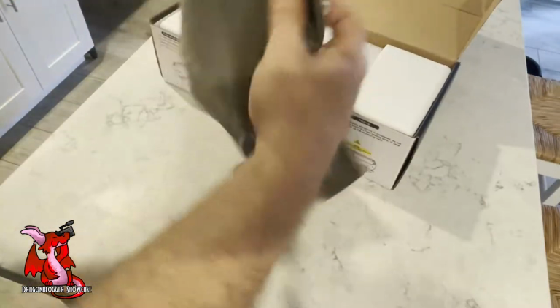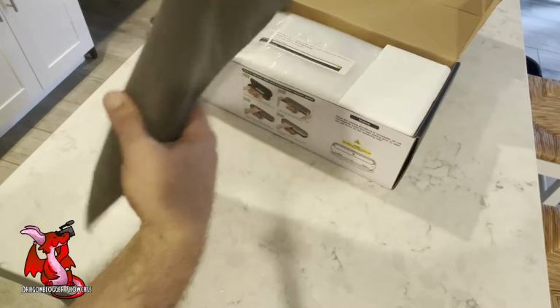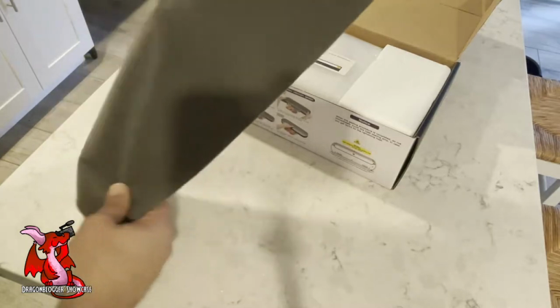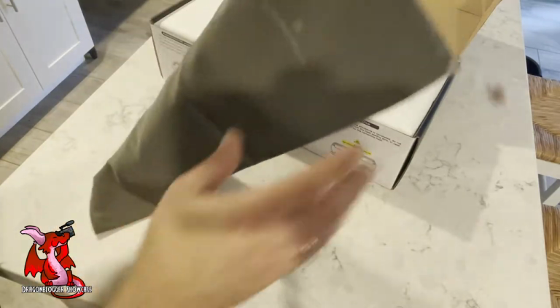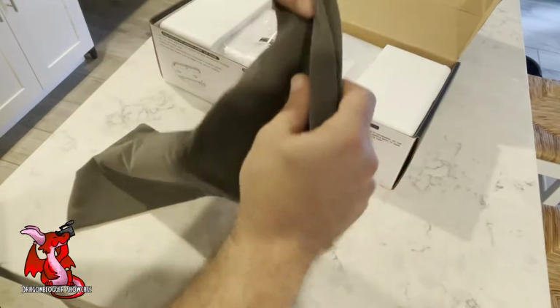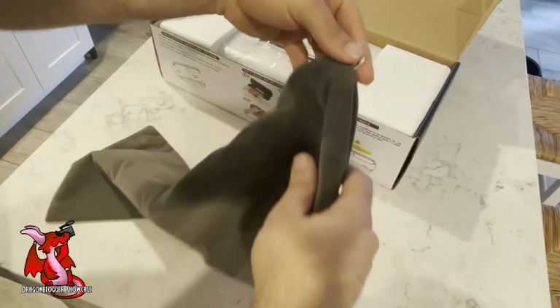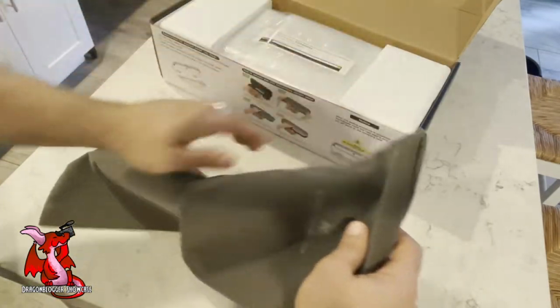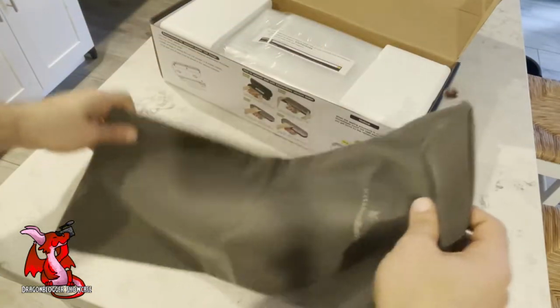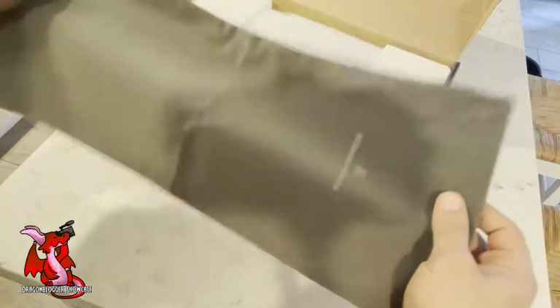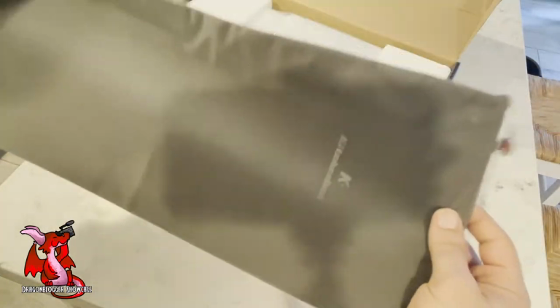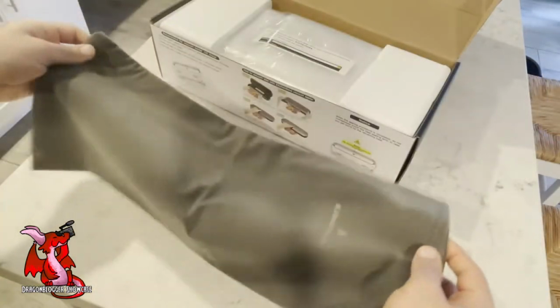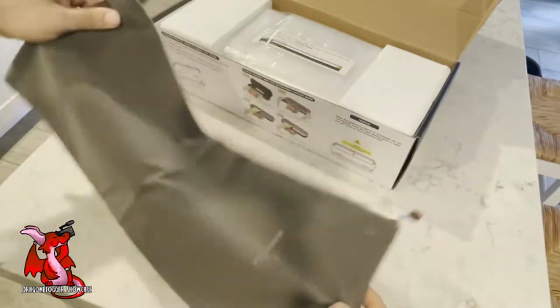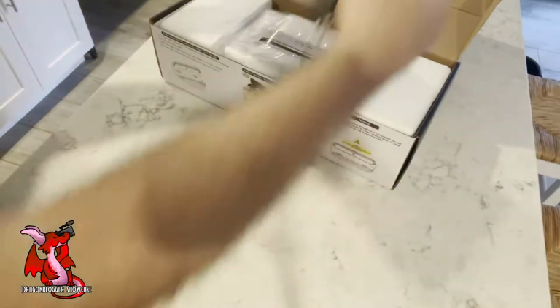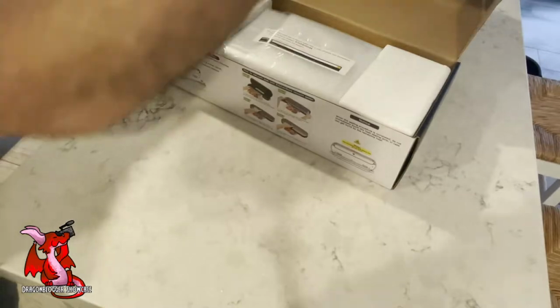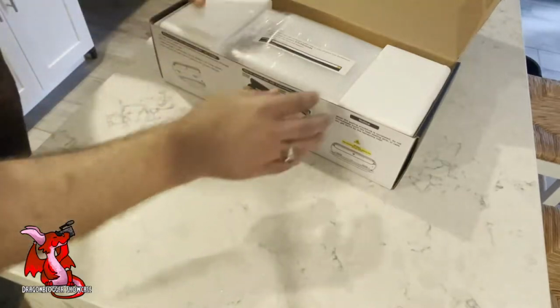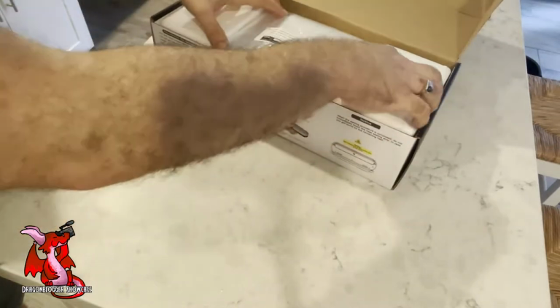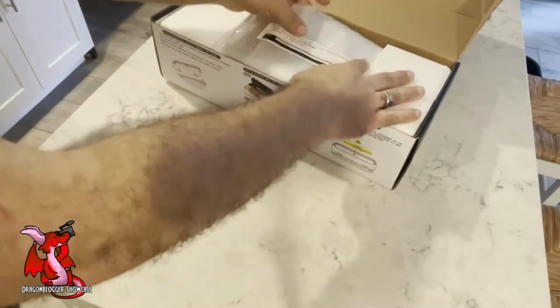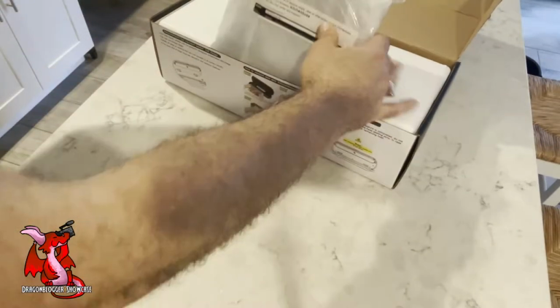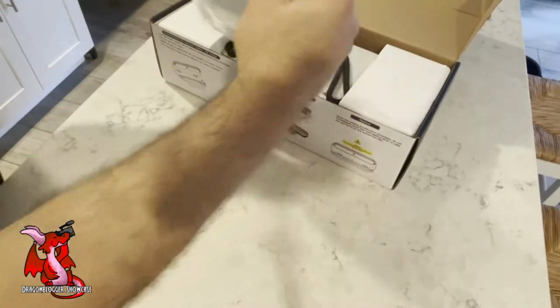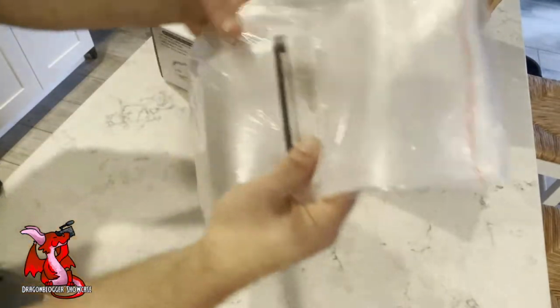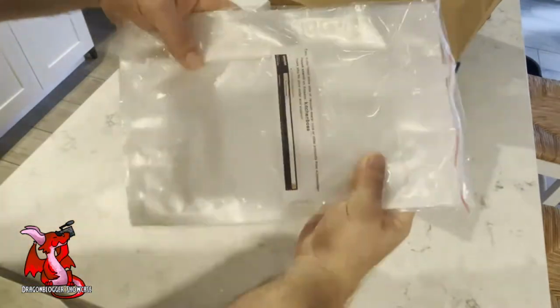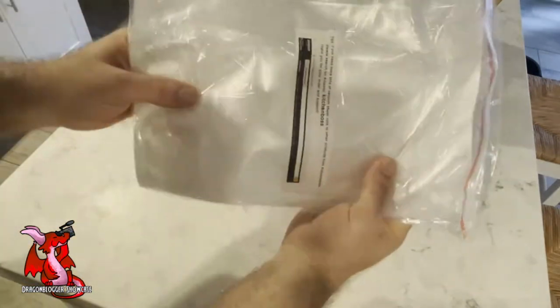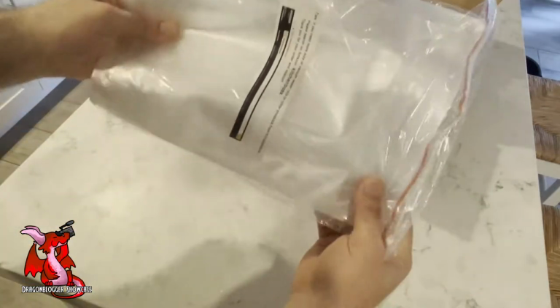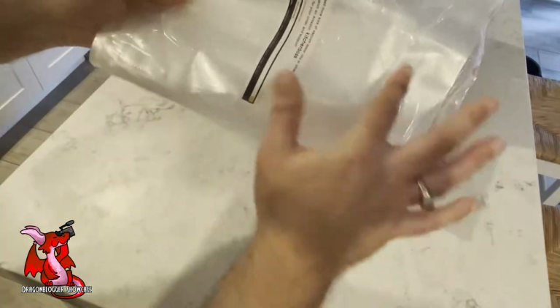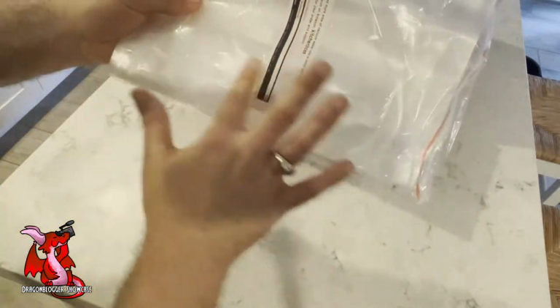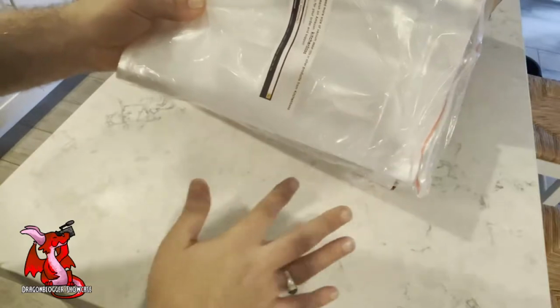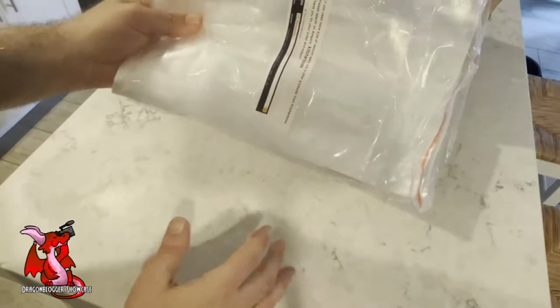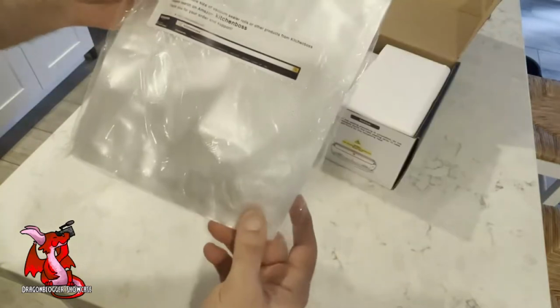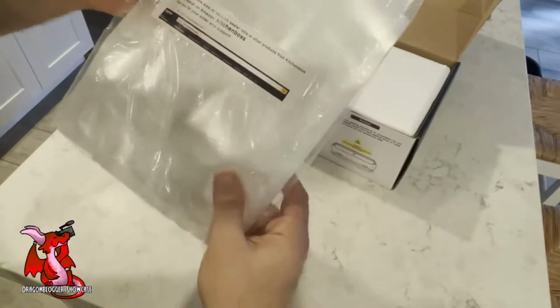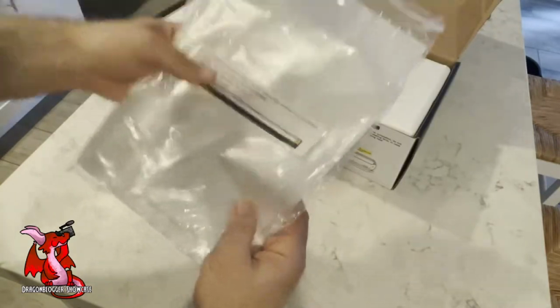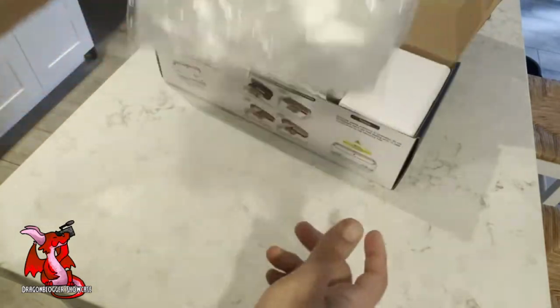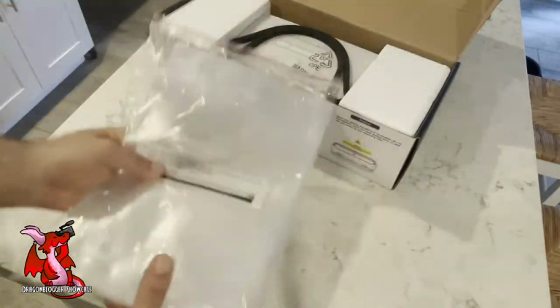Here is the travel bag — or bag to put it away in — to make sure it doesn't get dirty when you're done using it. It comes with some starter bags of various sizes depending on the size of the meat or the type of item that you need to vacuum seal.